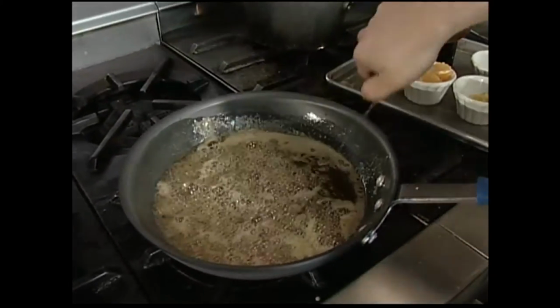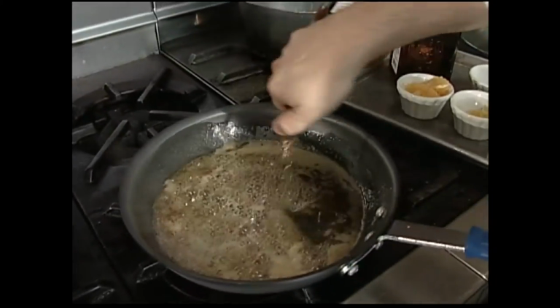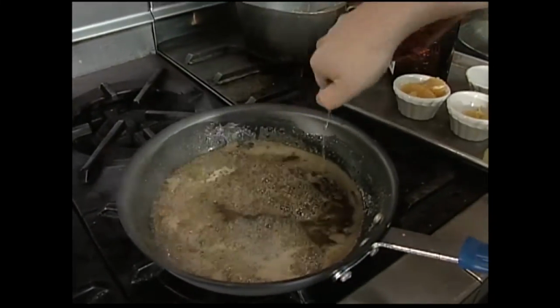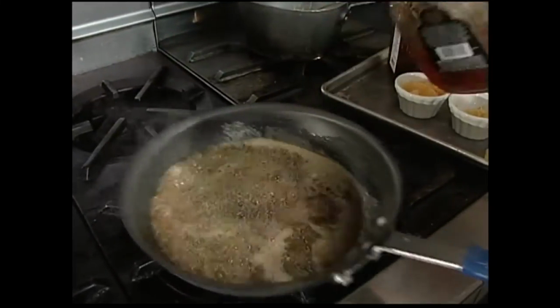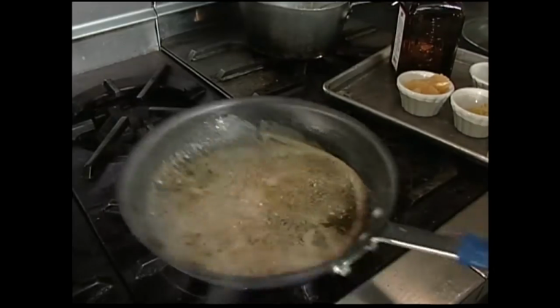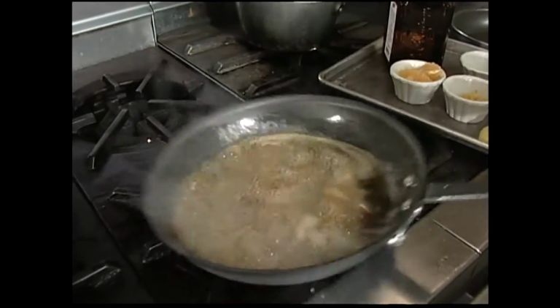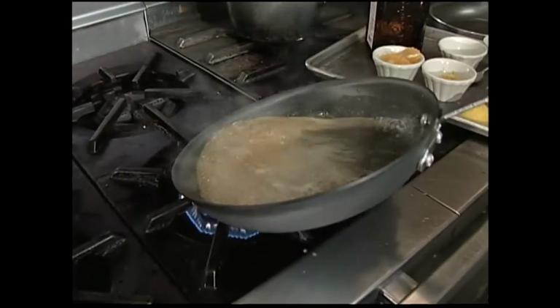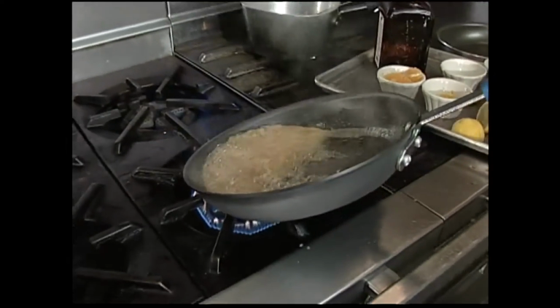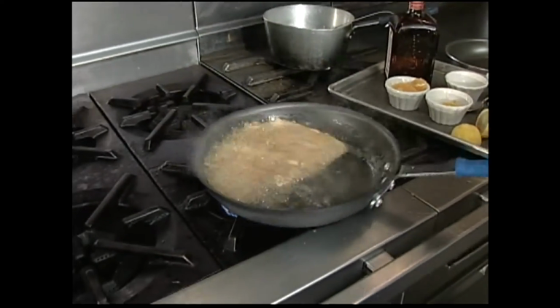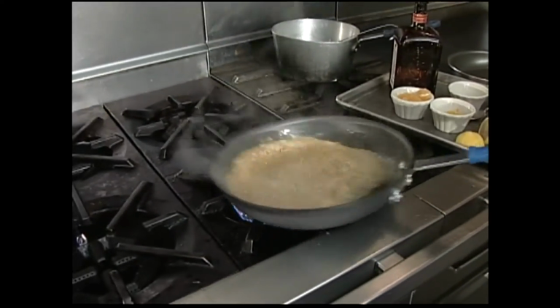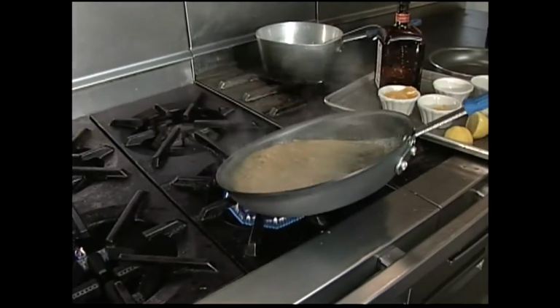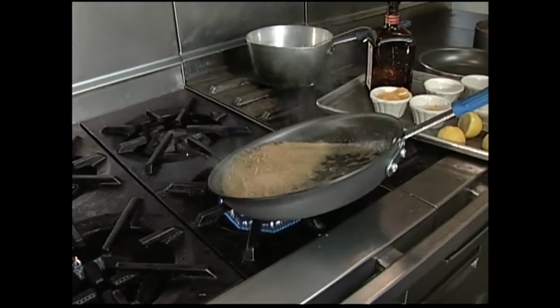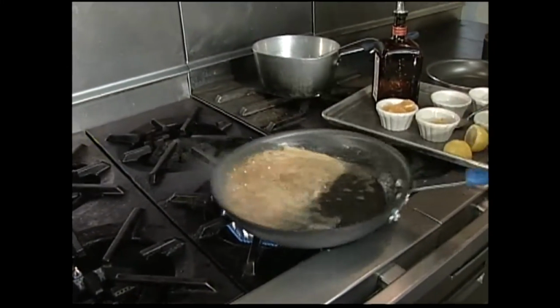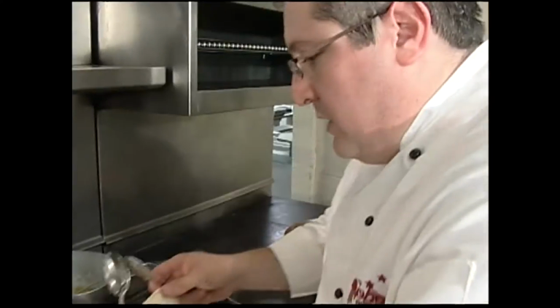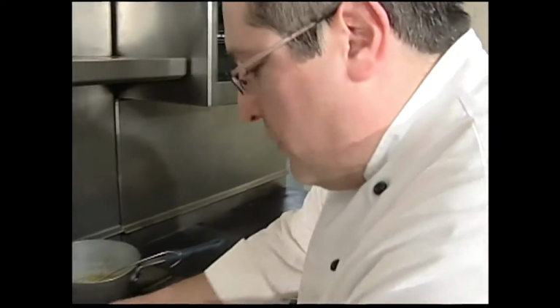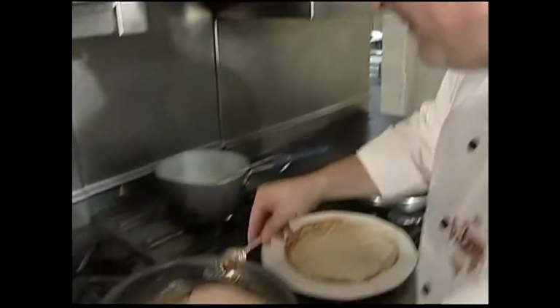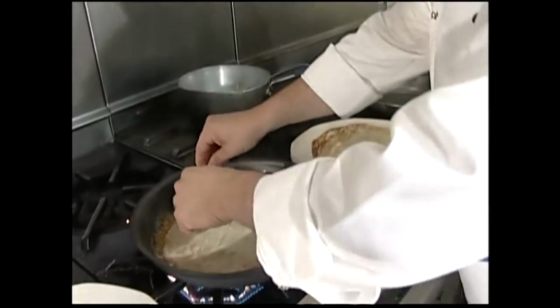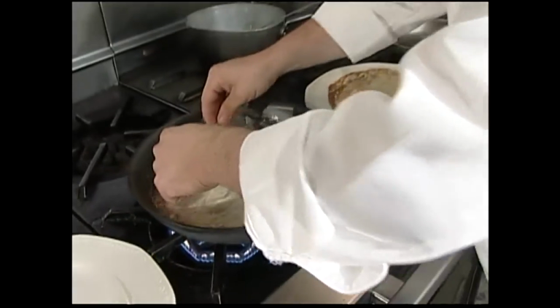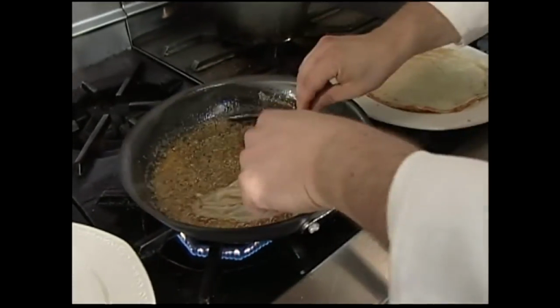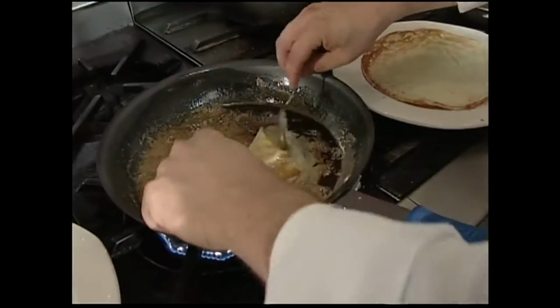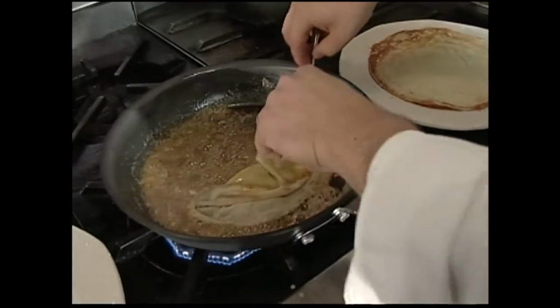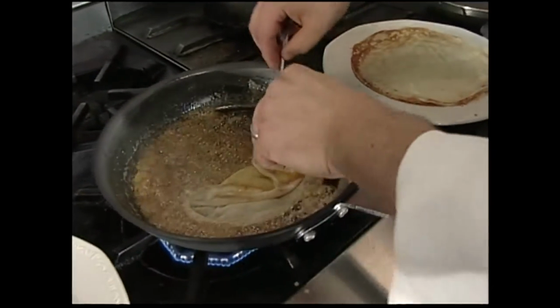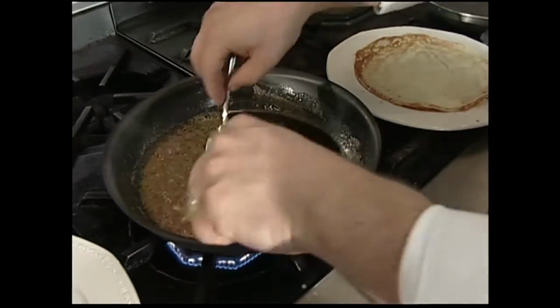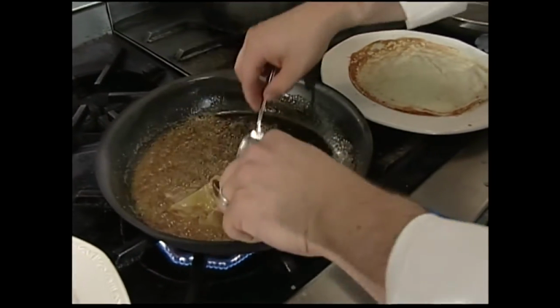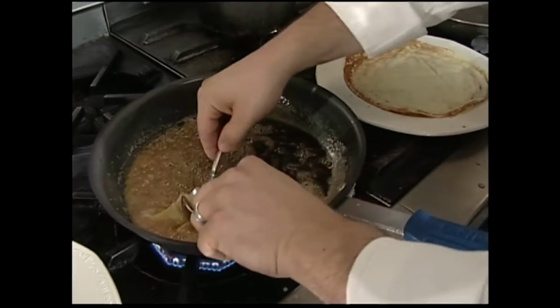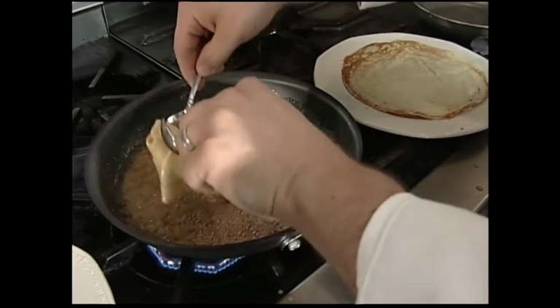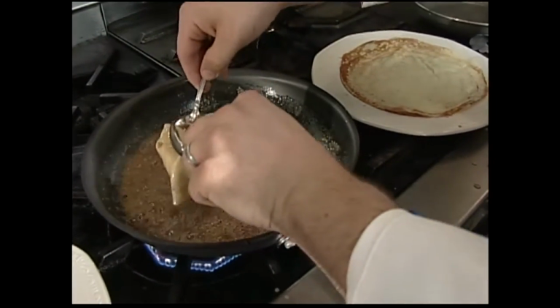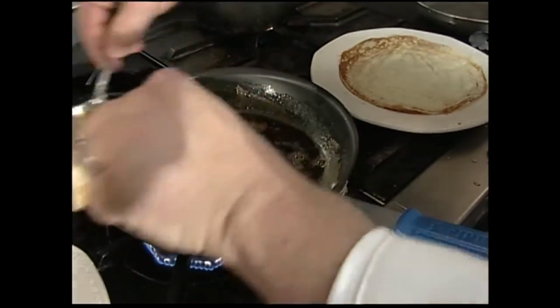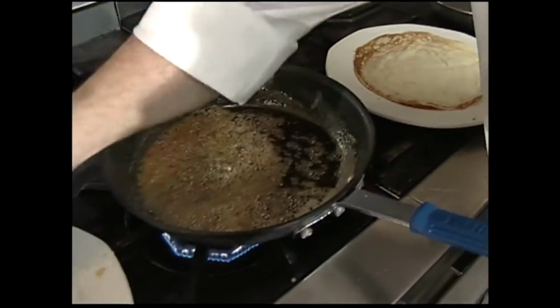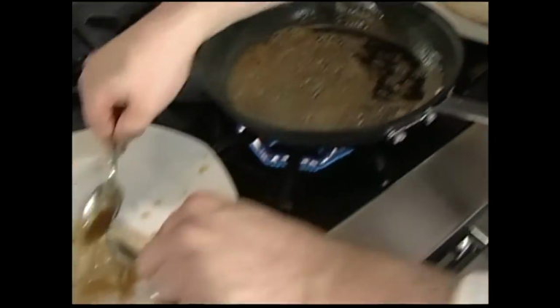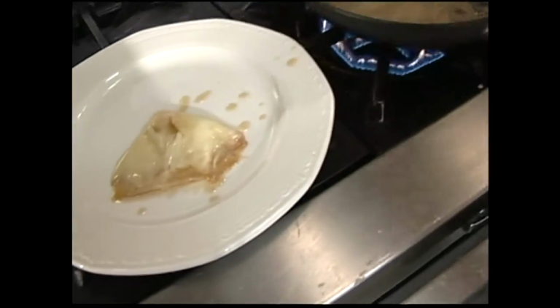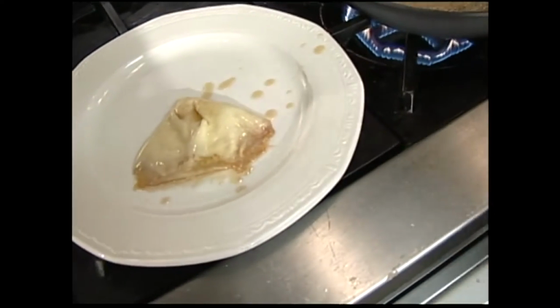And a touch of brandy. Give that a good flame — a nice blue flame there. Just throw your crepe in the sauce, fold it over once and then twice, then straight on the plate to make a little triangle there.